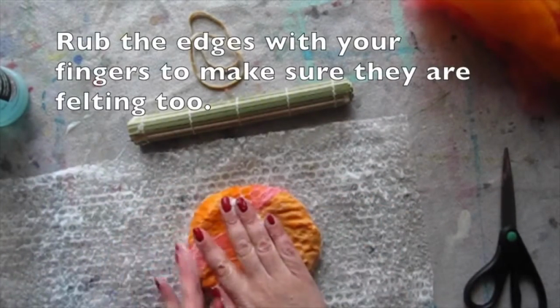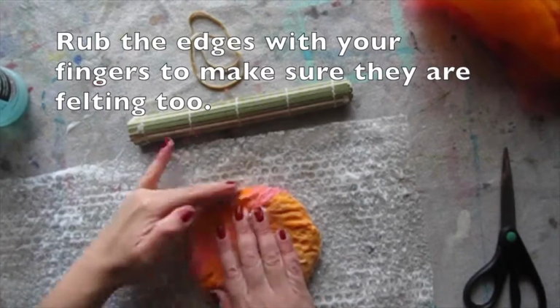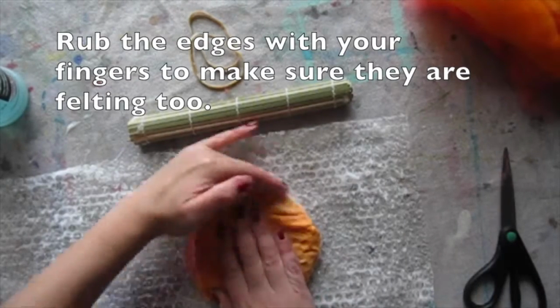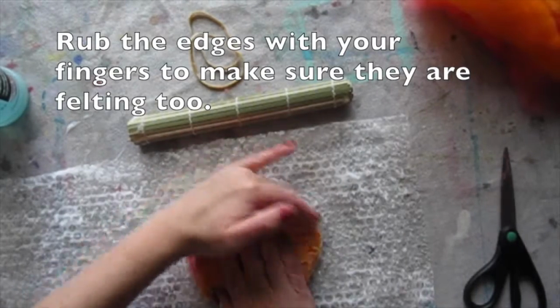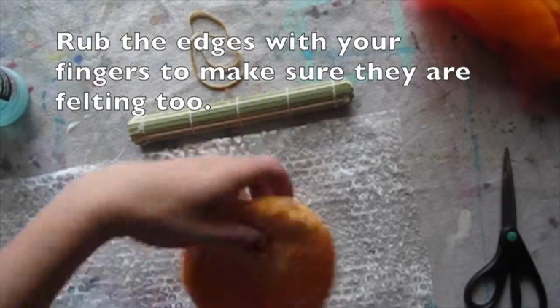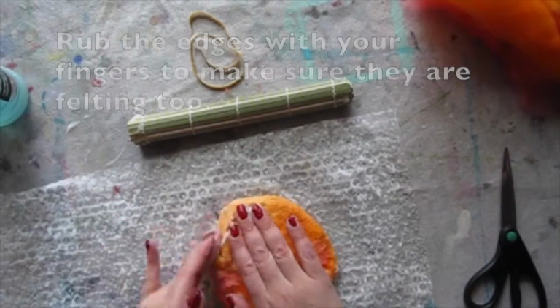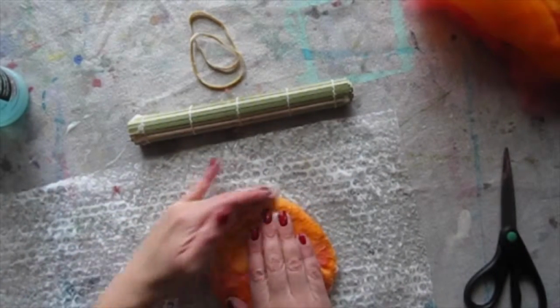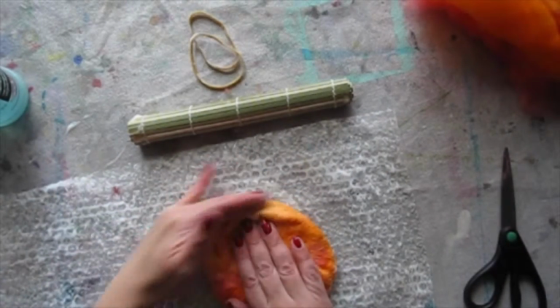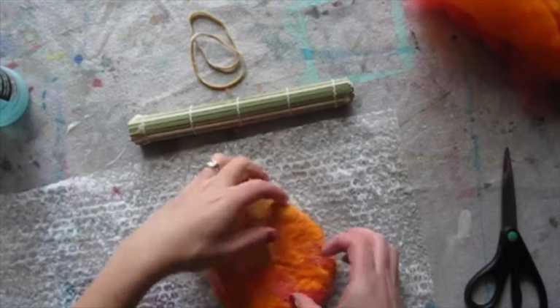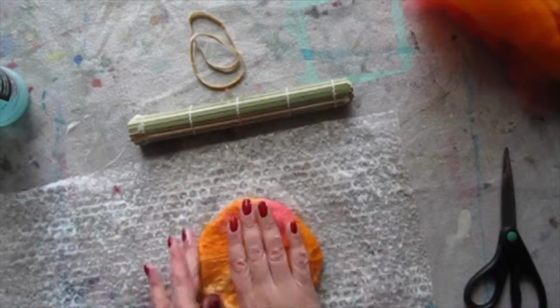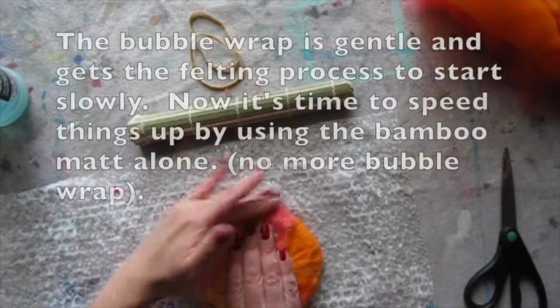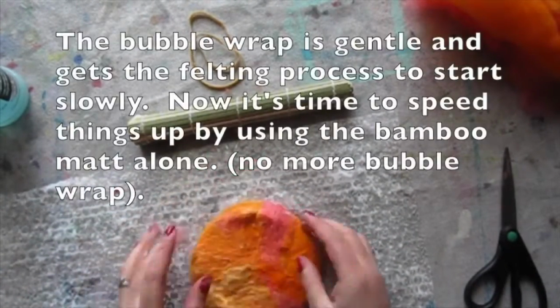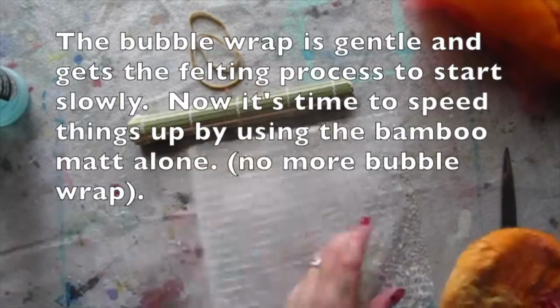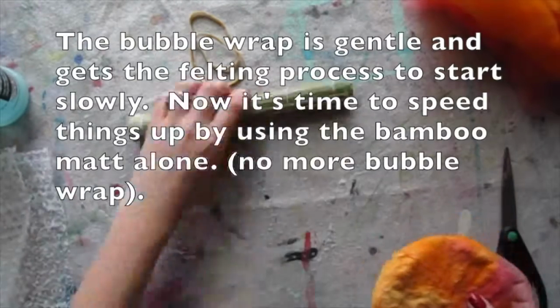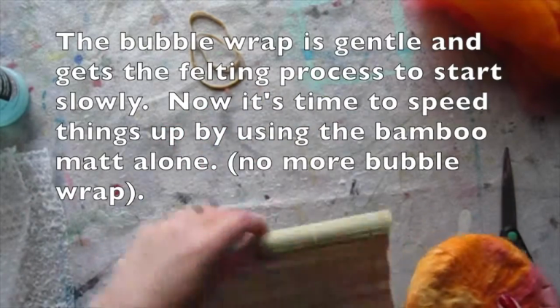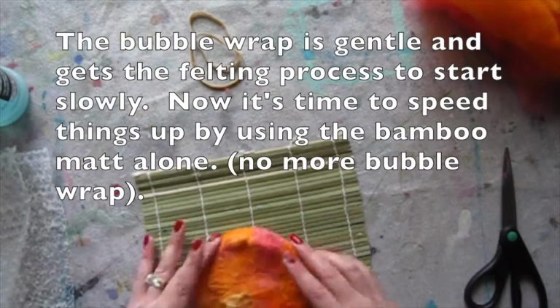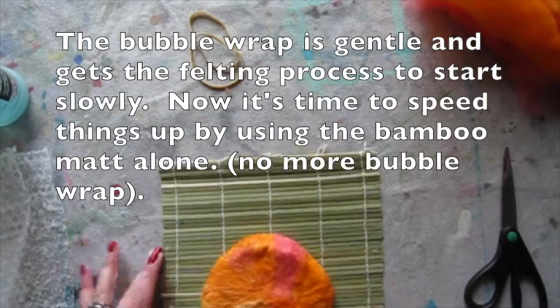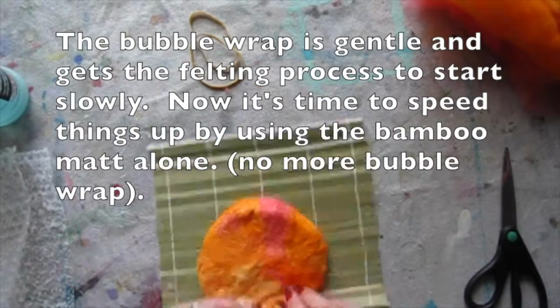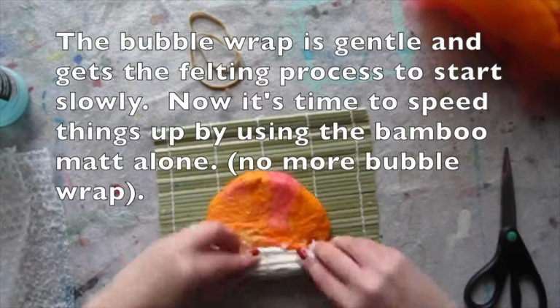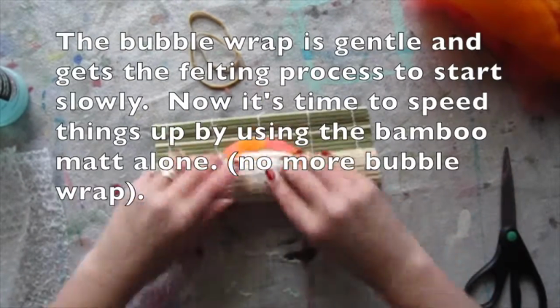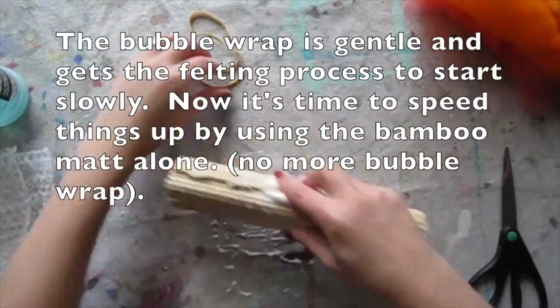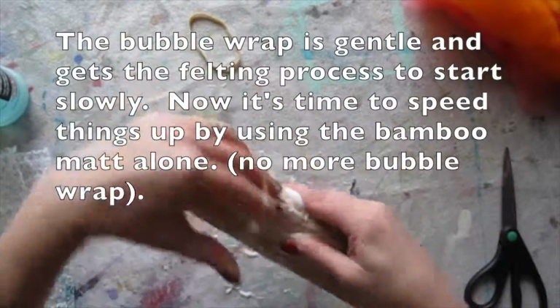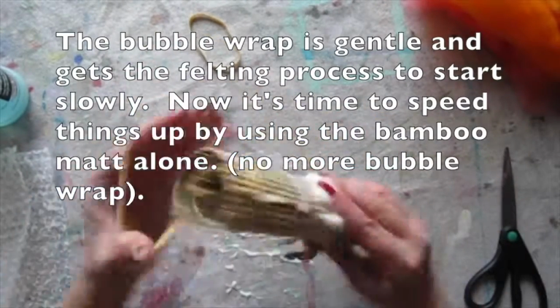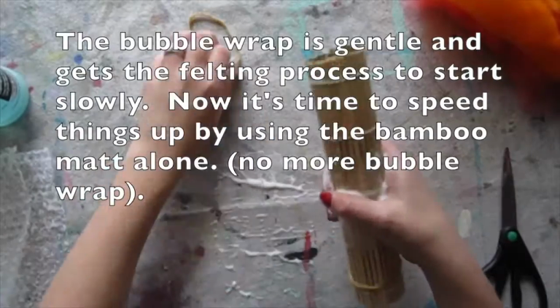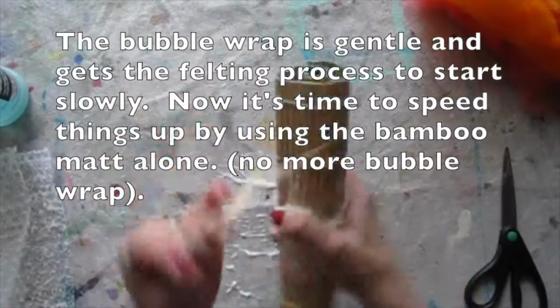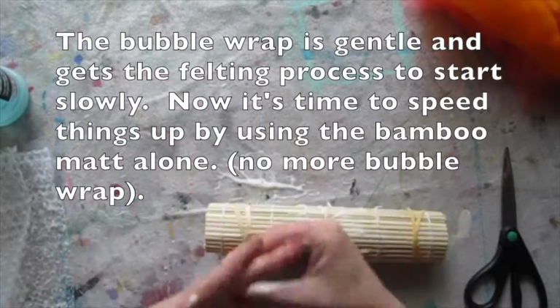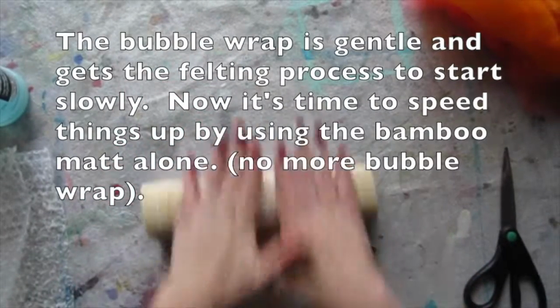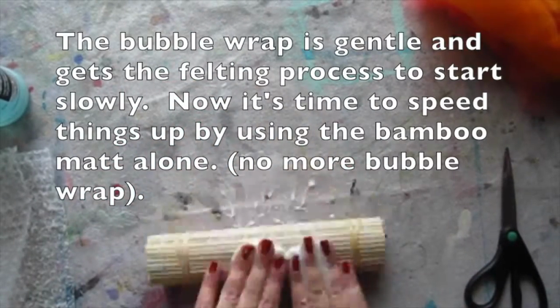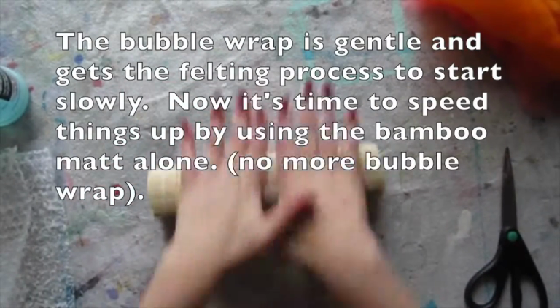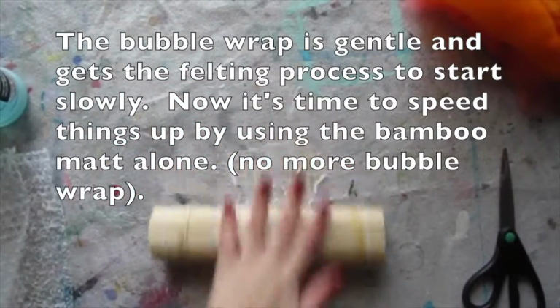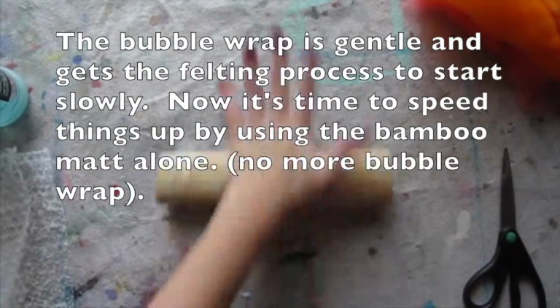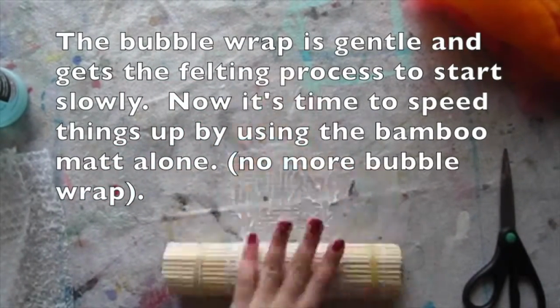Rub the edges with your fingers to make sure they're felting too. The bubble wrap is gentle and gets the felting process started slowly, but now it's time to speed things up by using the bamboo mat alone — so set the bubble wrap aside.